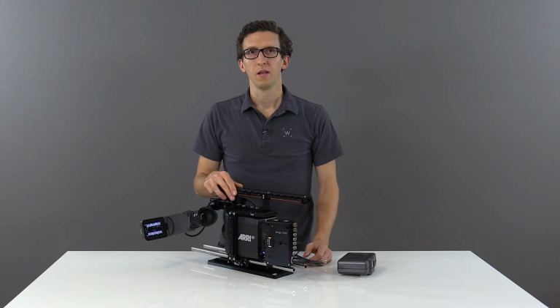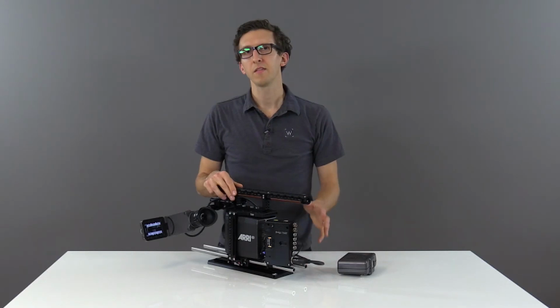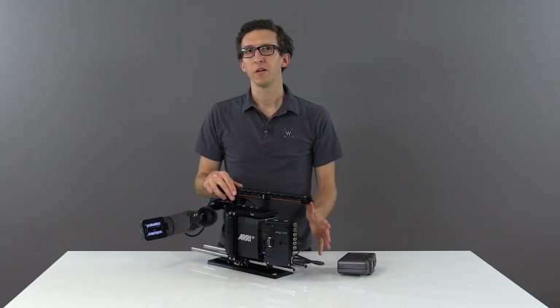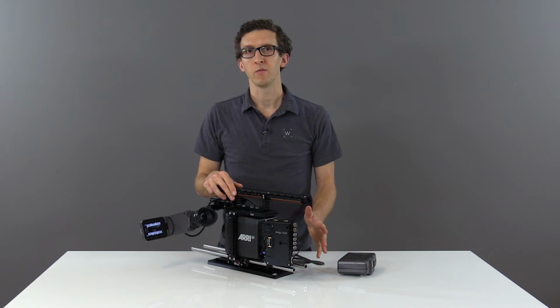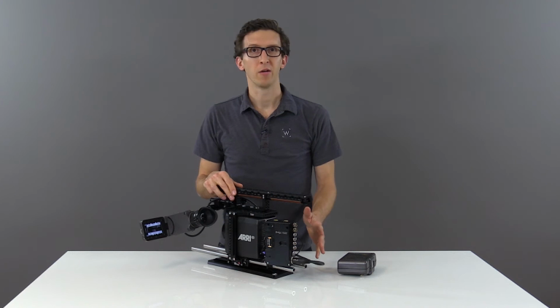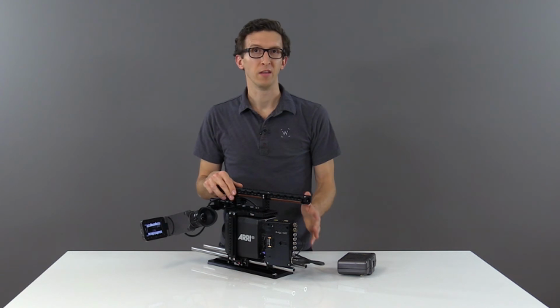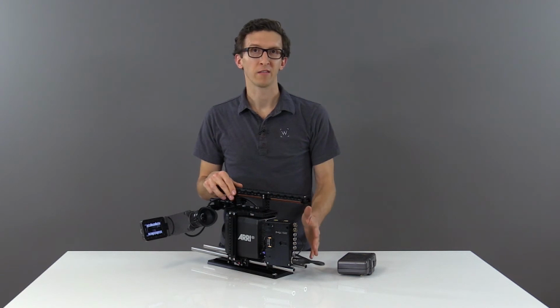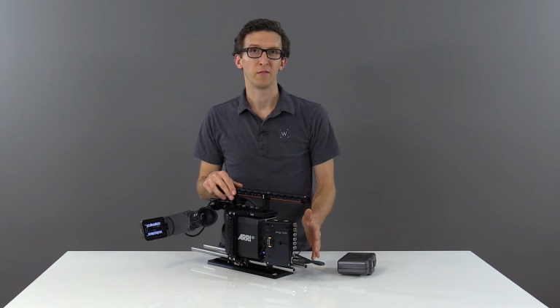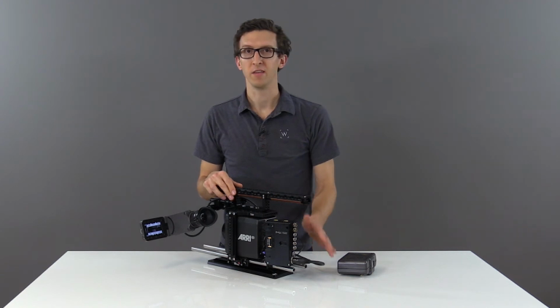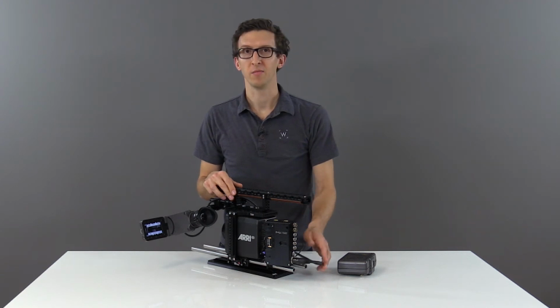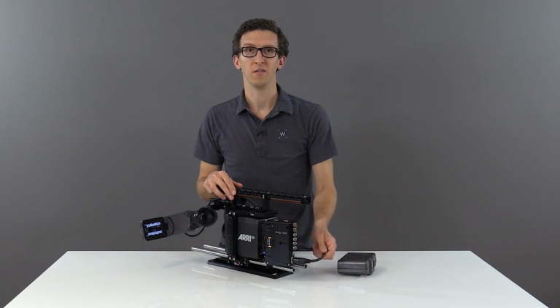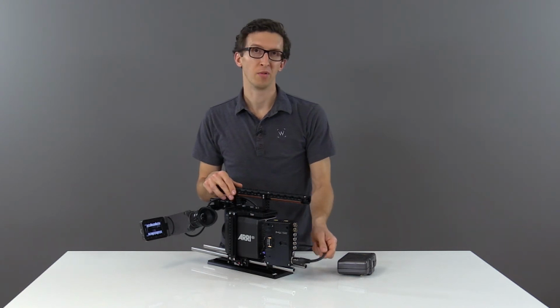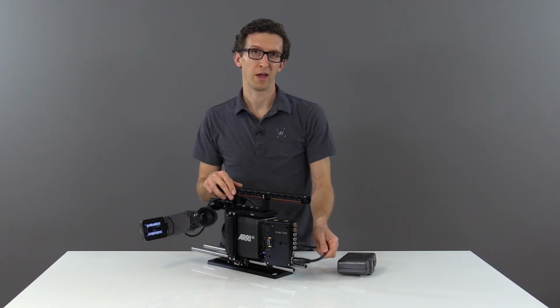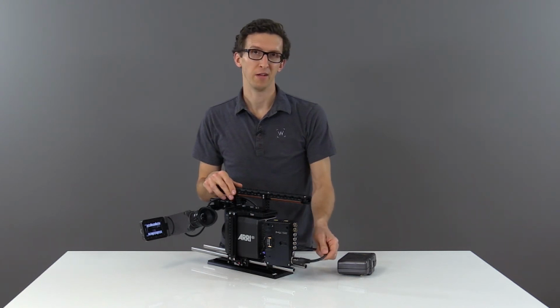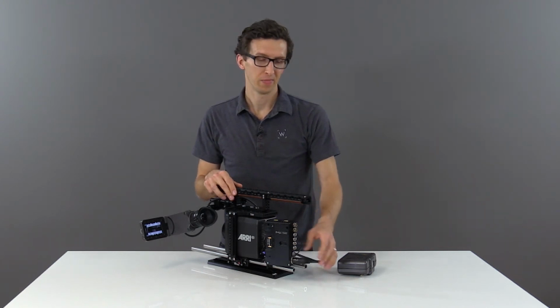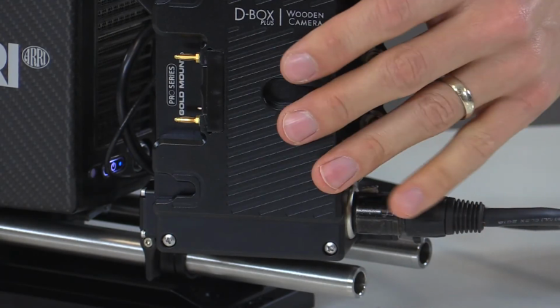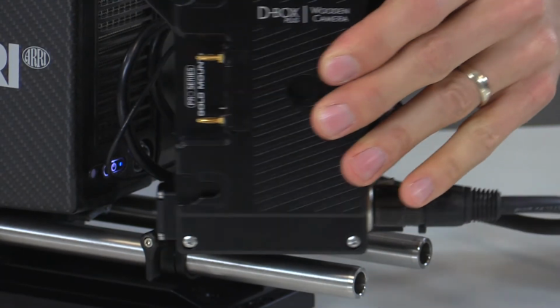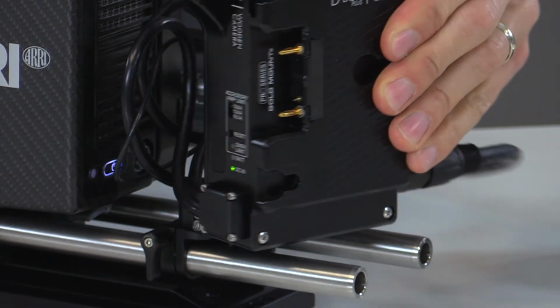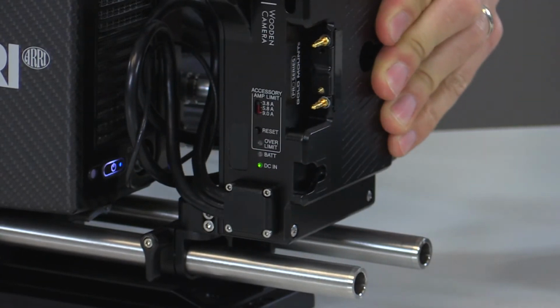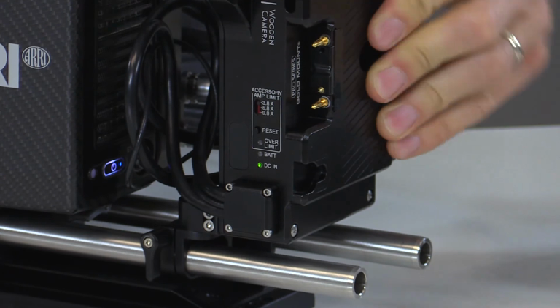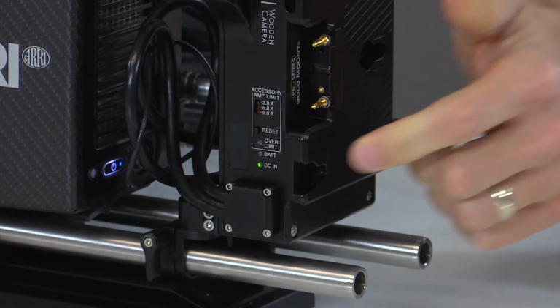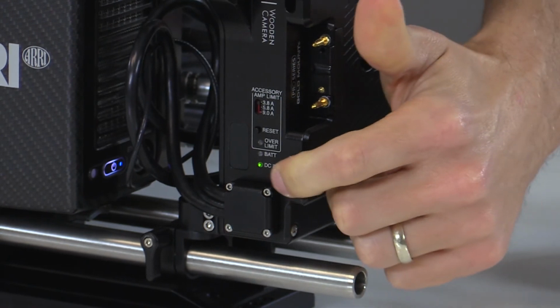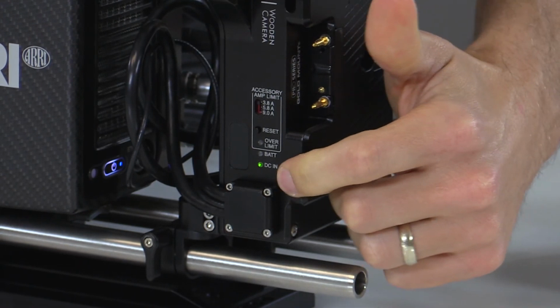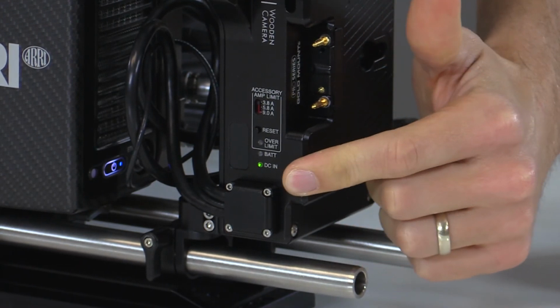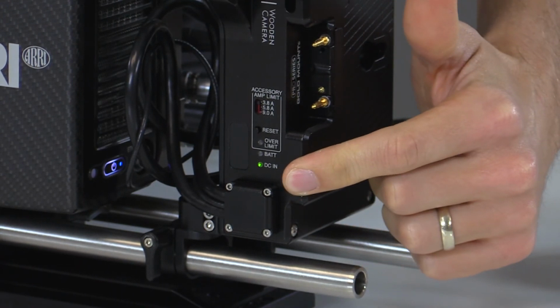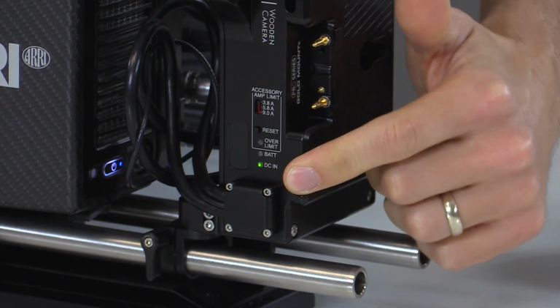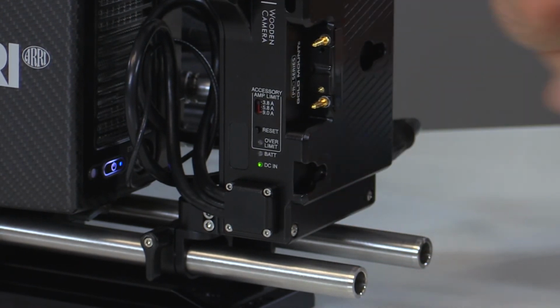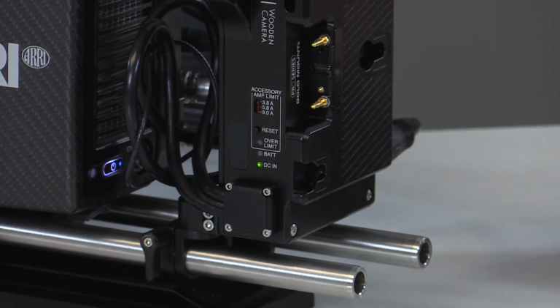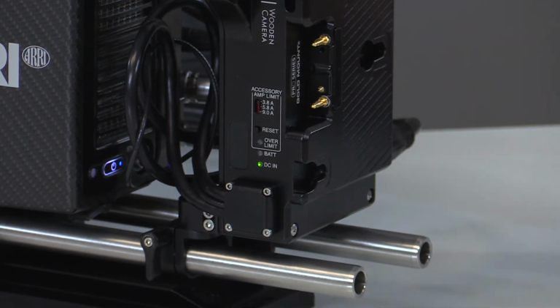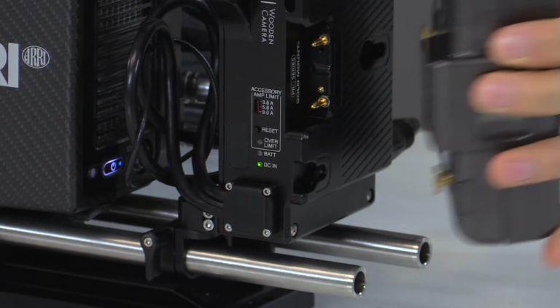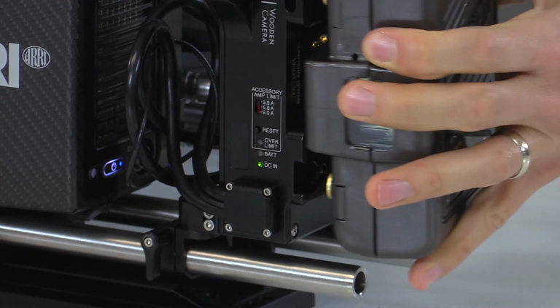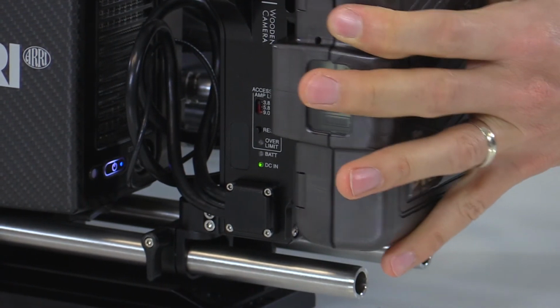In this configuration, we're powering the D-Box off of our DC input using a block battery. You can see that indicated by the LED on the side here. And once we add our onboard battery,